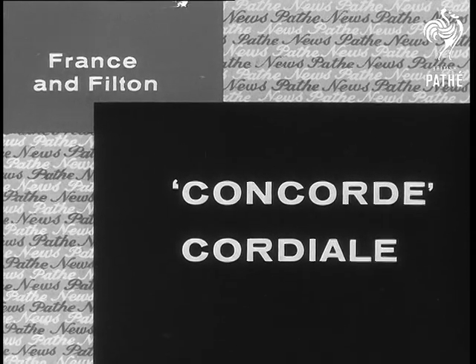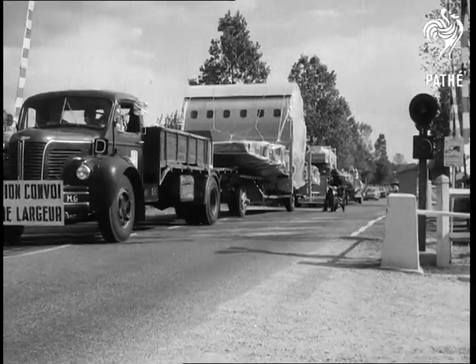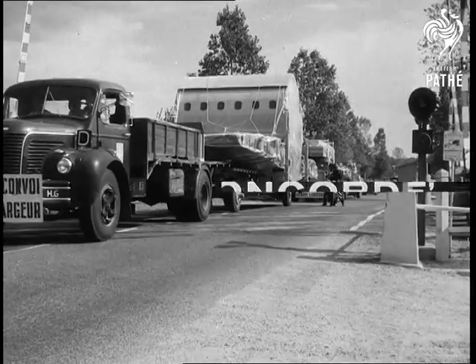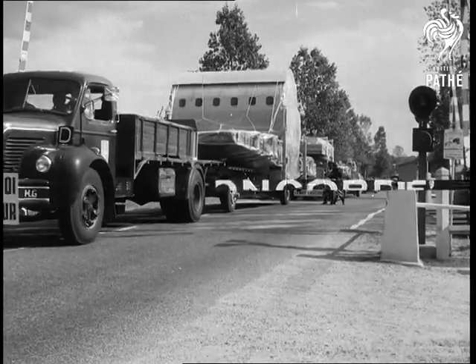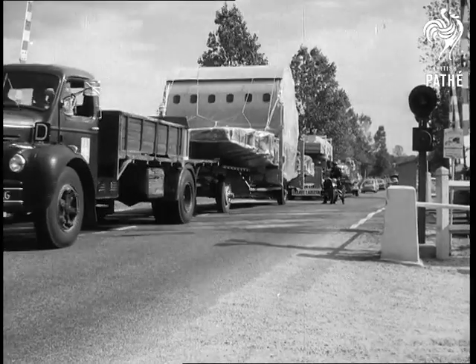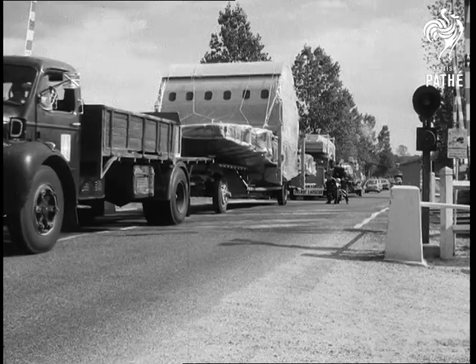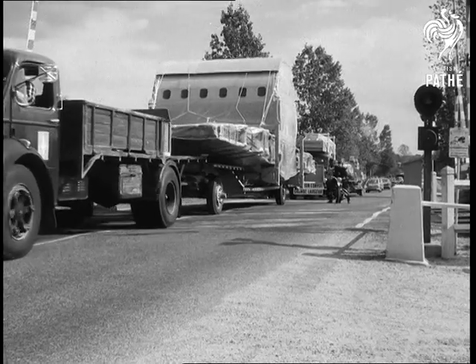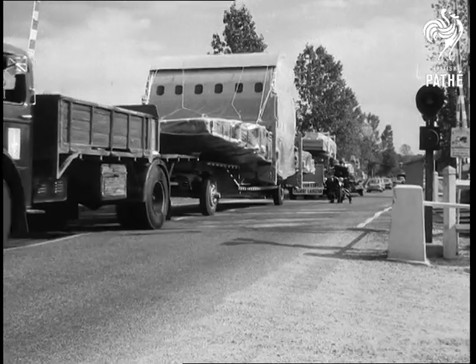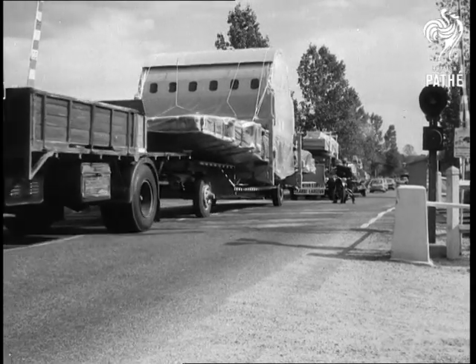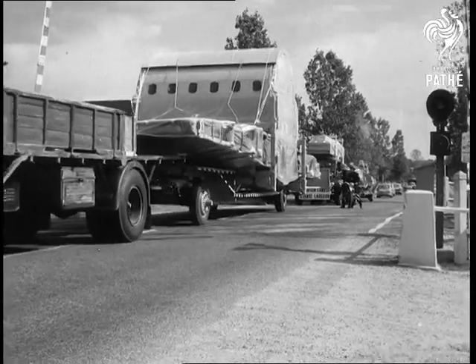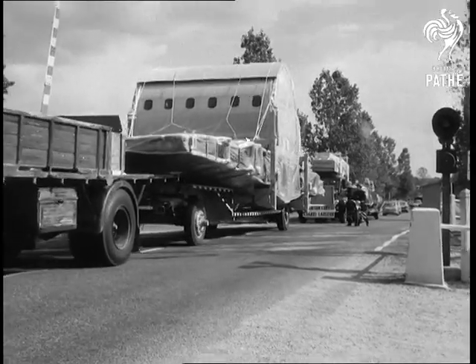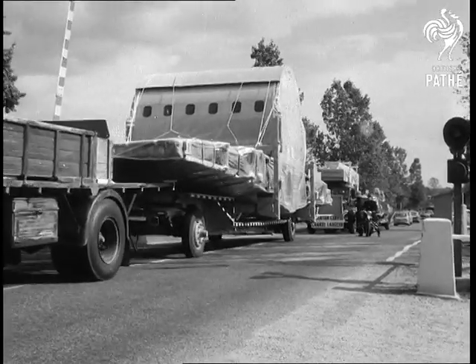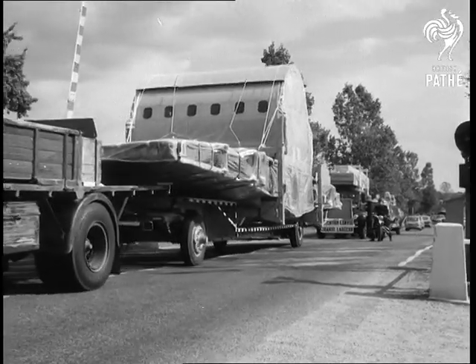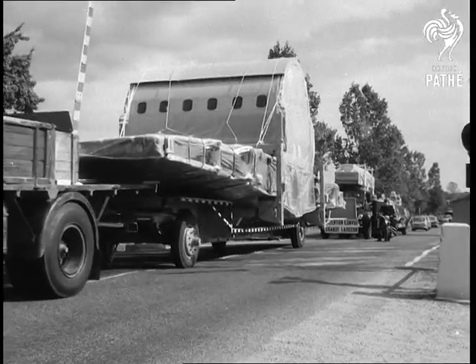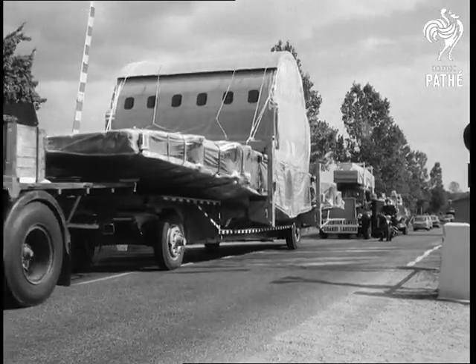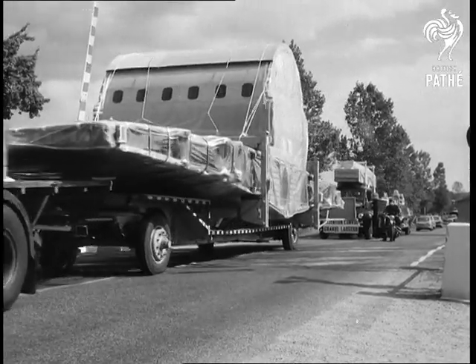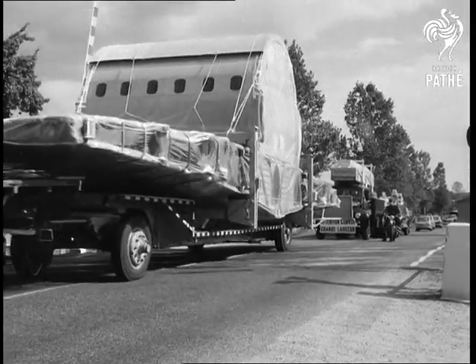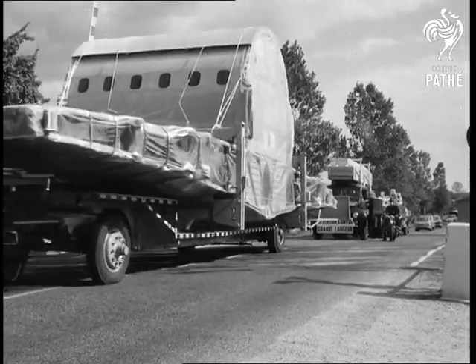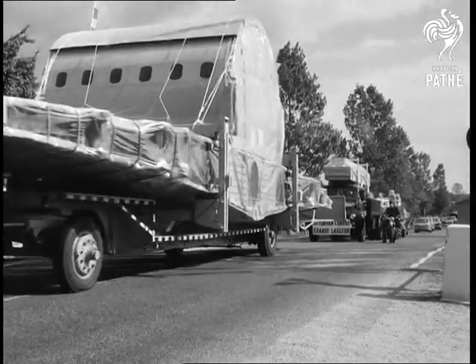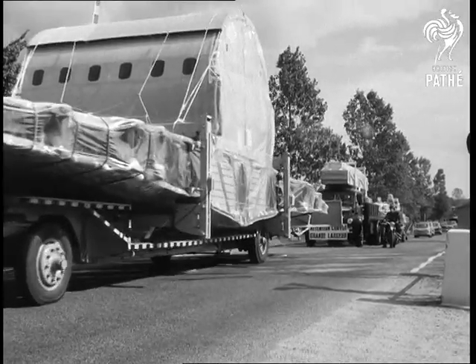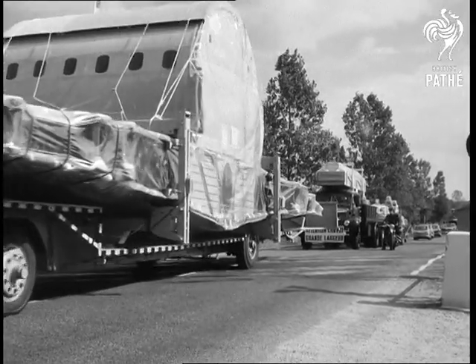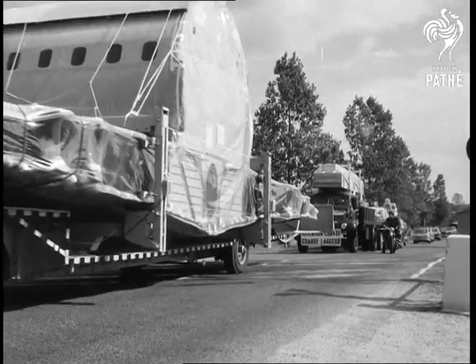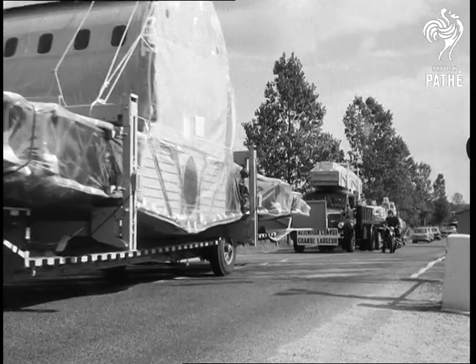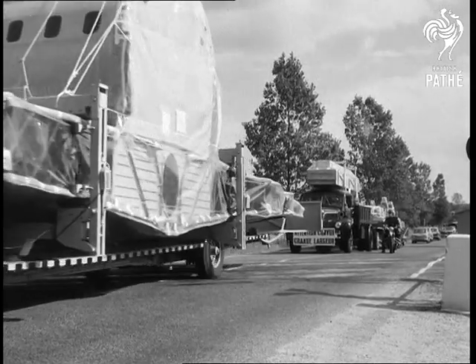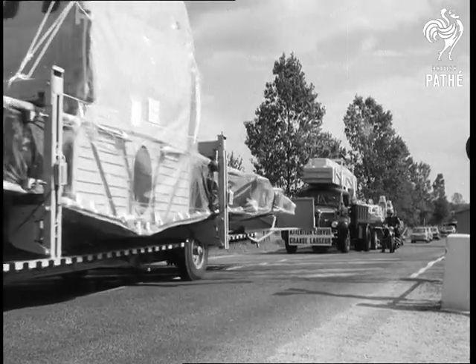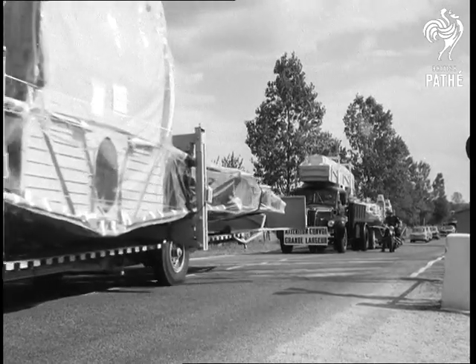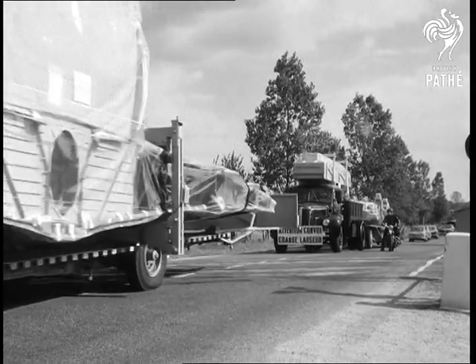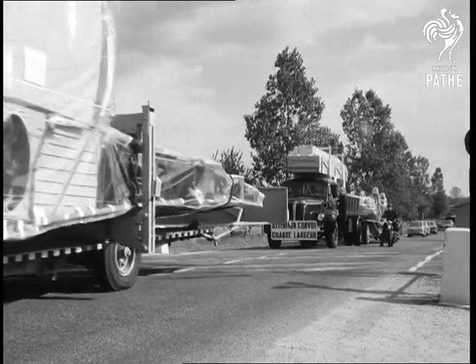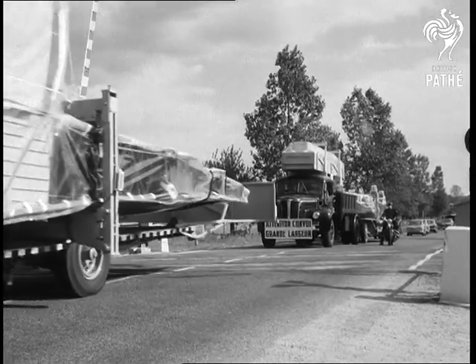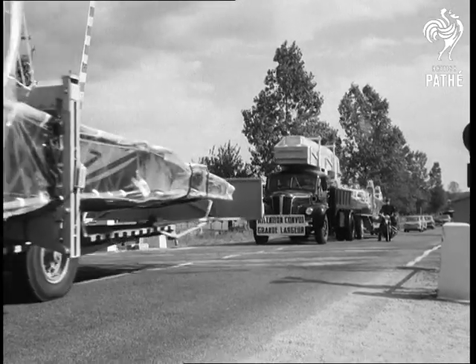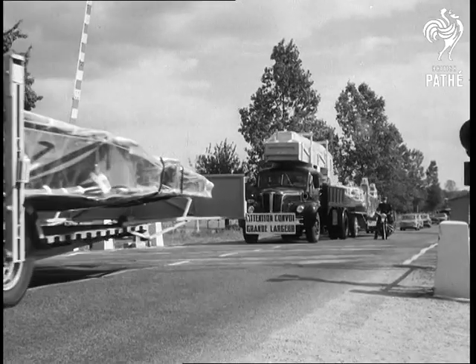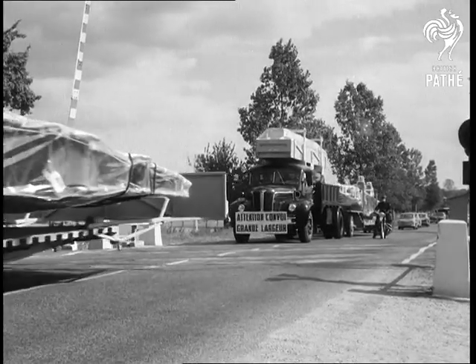What a heck of a thing to meet if you are touring France. Slow as a tortoise here, but built to fly faster than sound, it's a part of the Concorde airliner on the way to Pilton near Bristol.